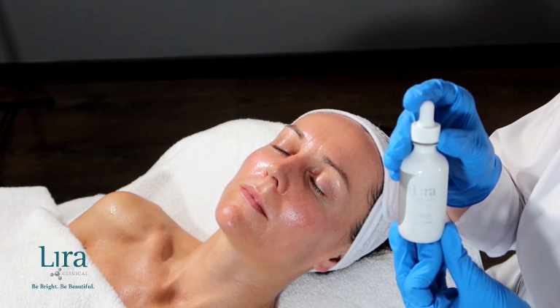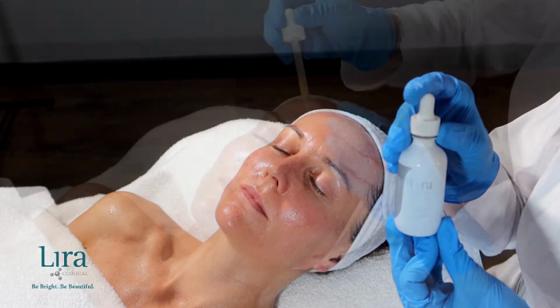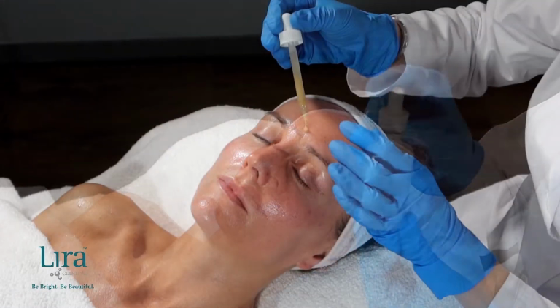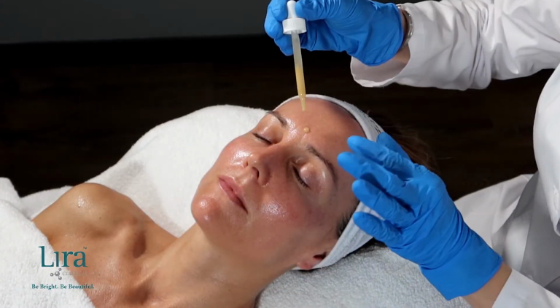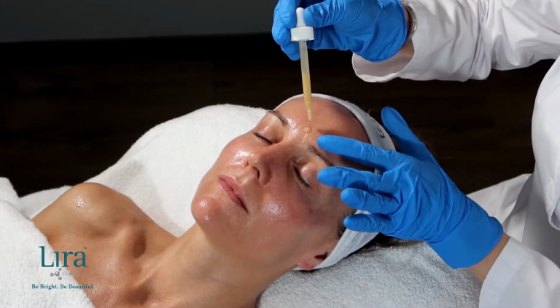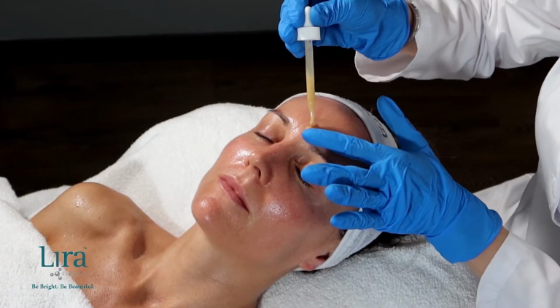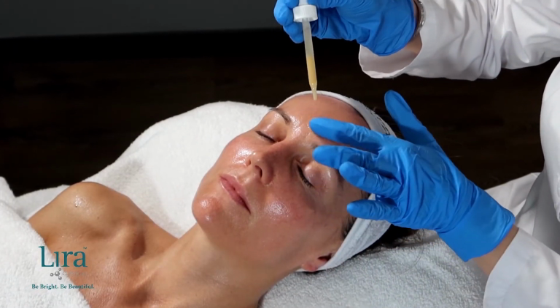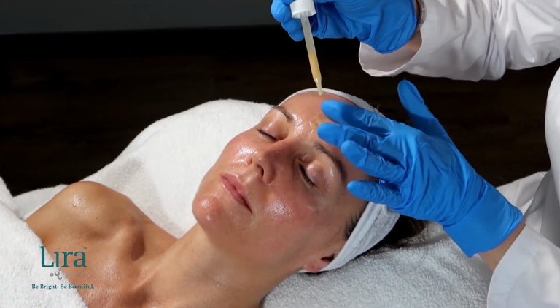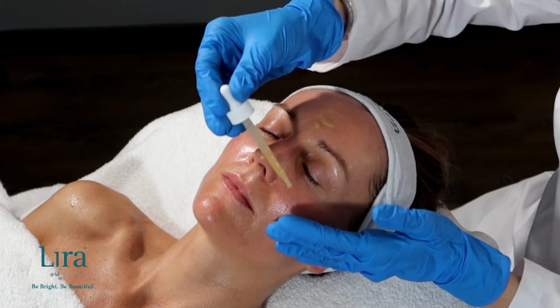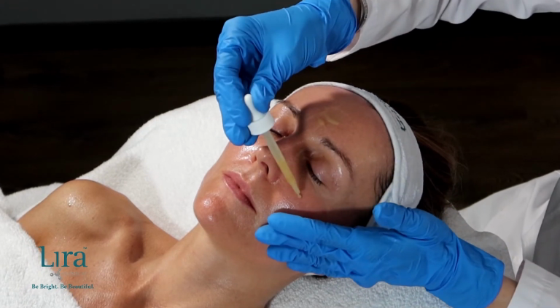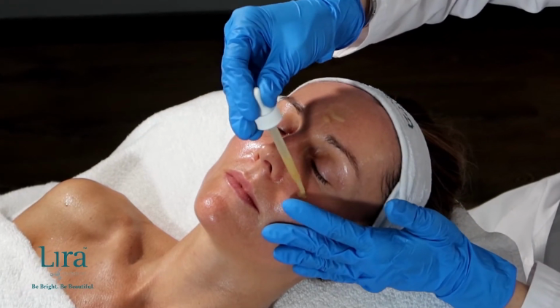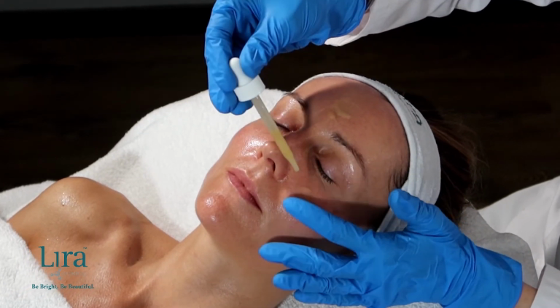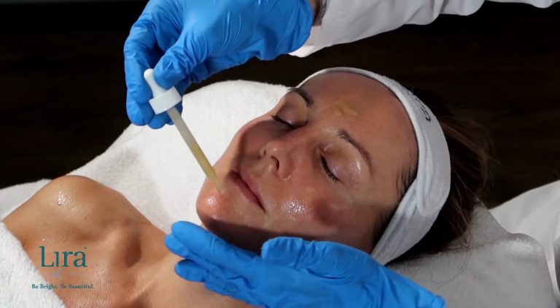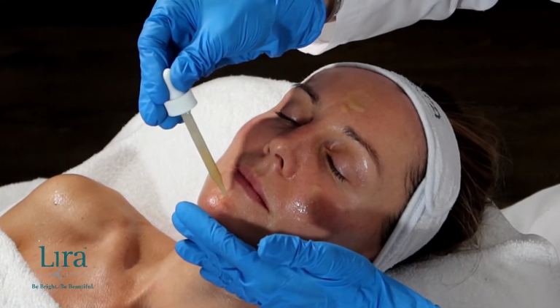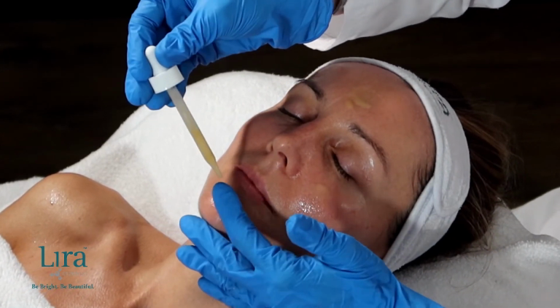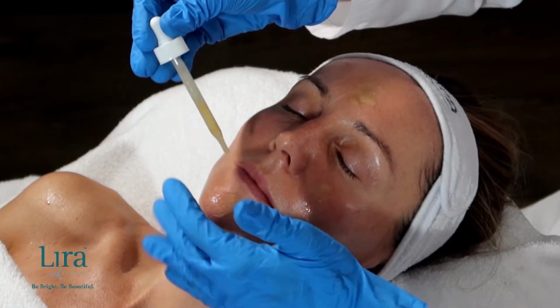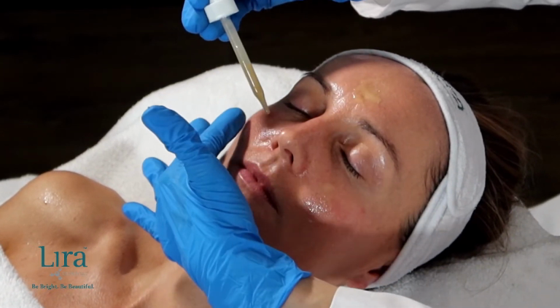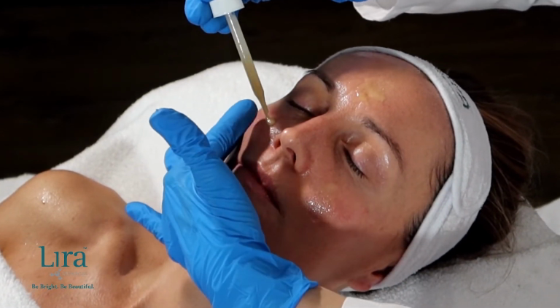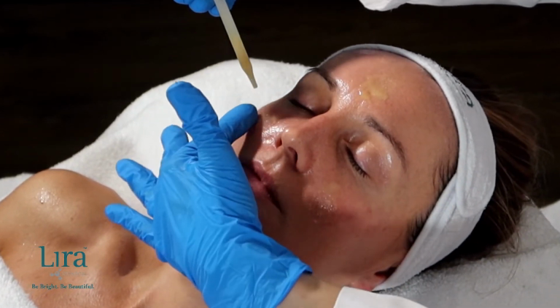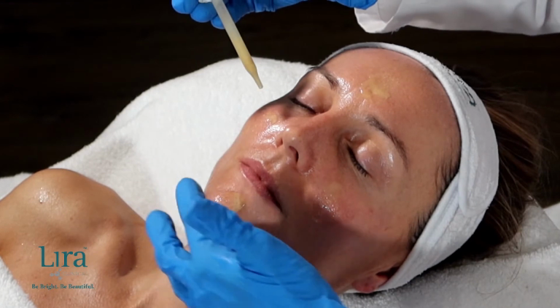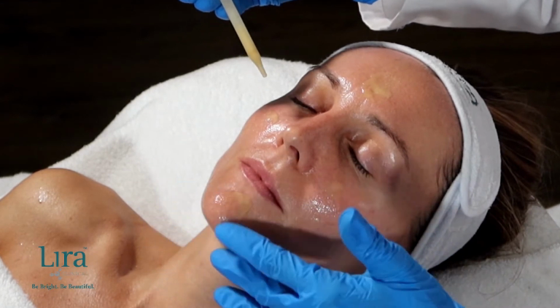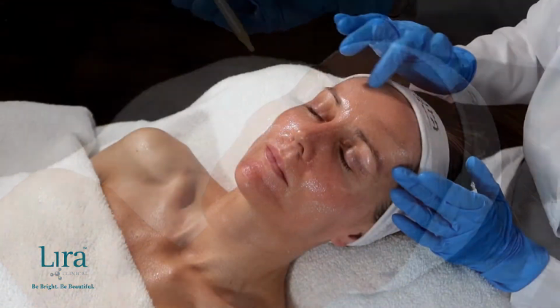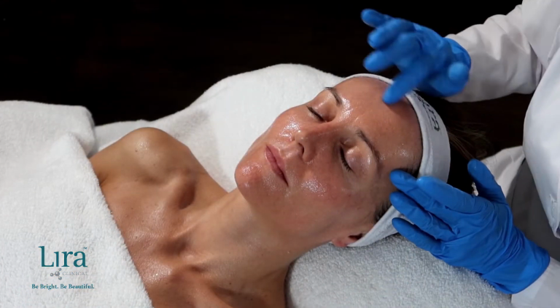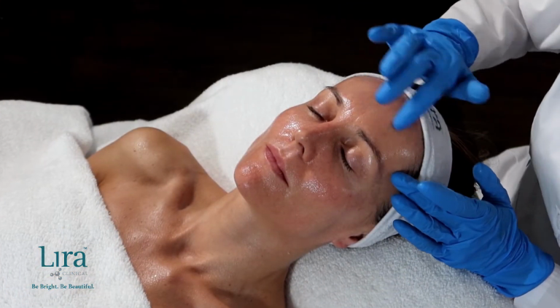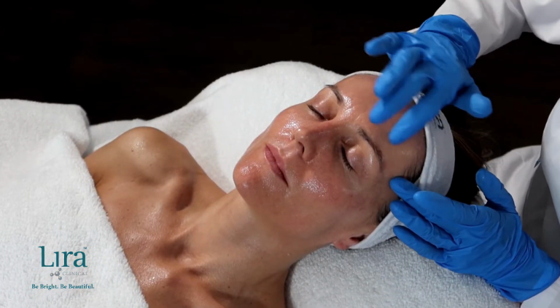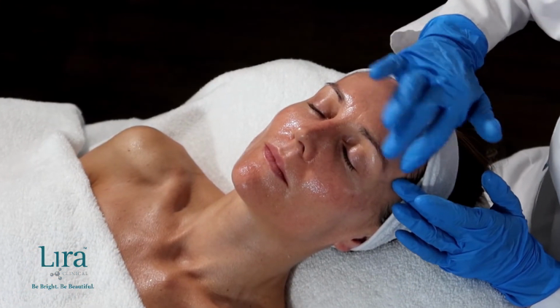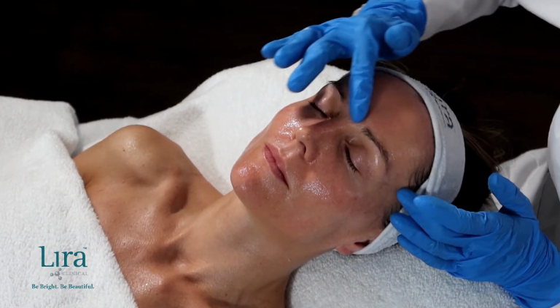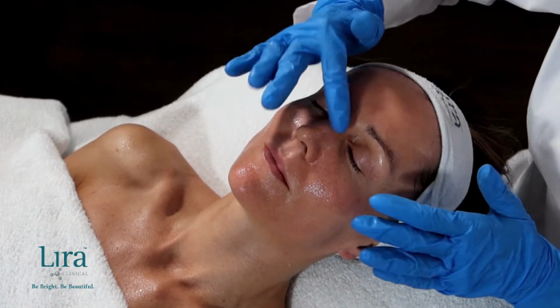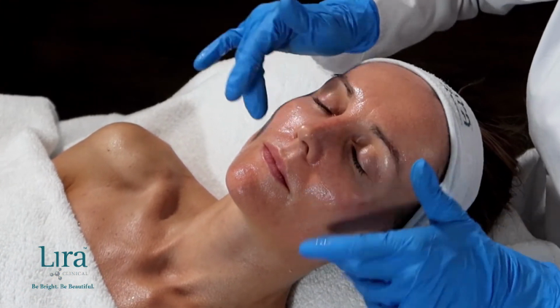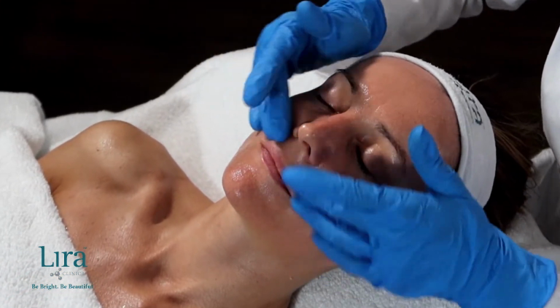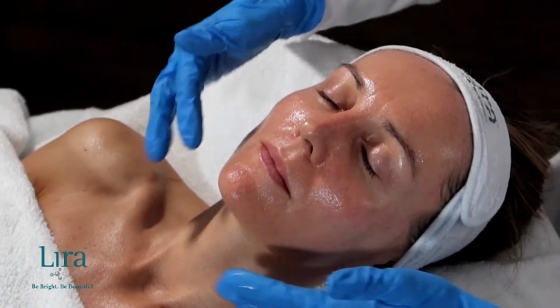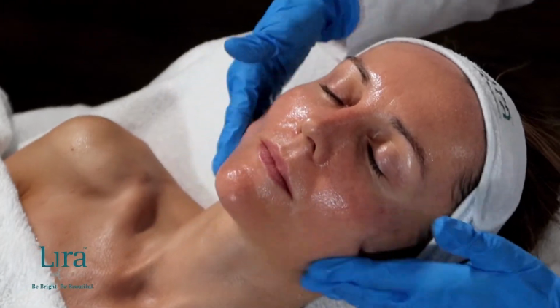Apply four drops of Pro-Lite Serum, working it into the skin, preventing post-inflammatory hyperpigmentation, brightening, and evening skin tone. A must-have retail product to any home care program.